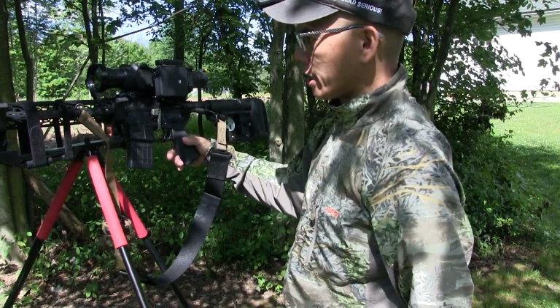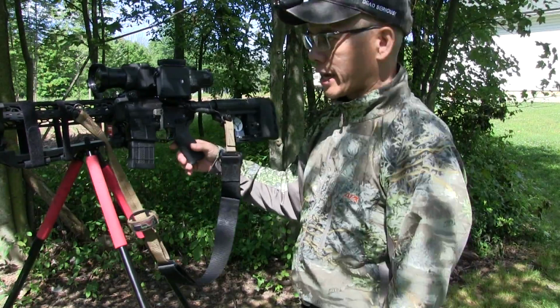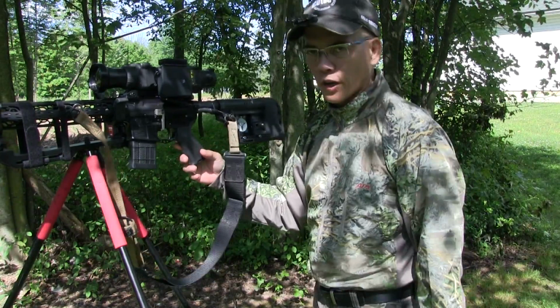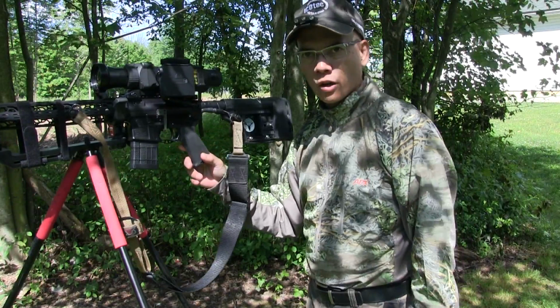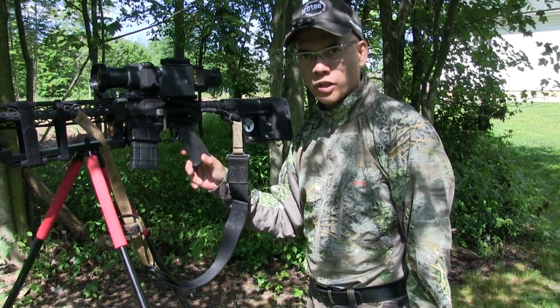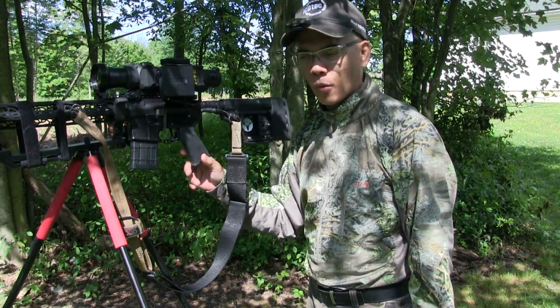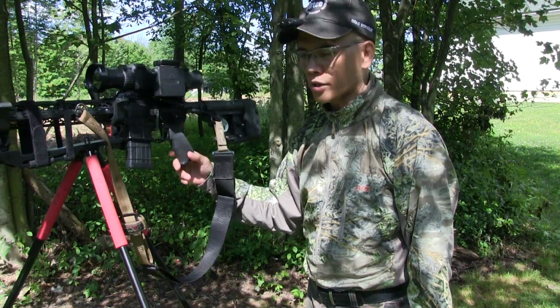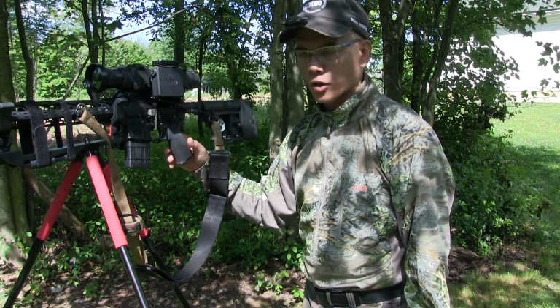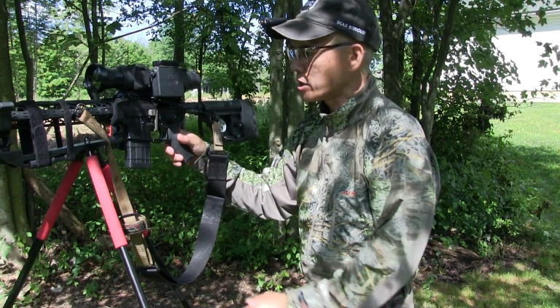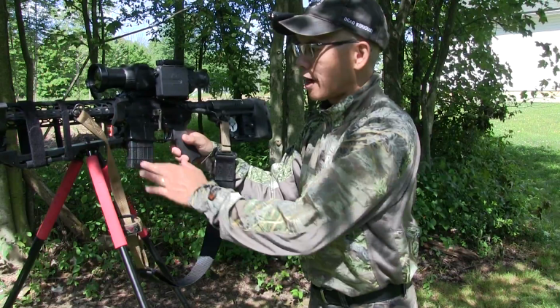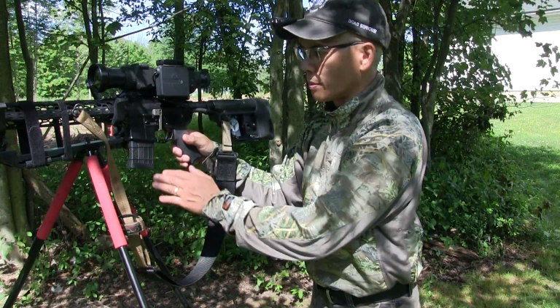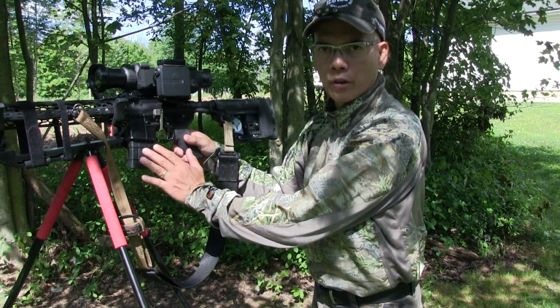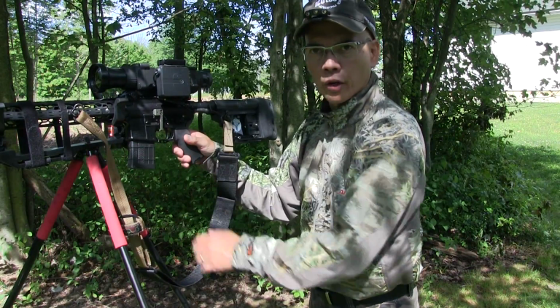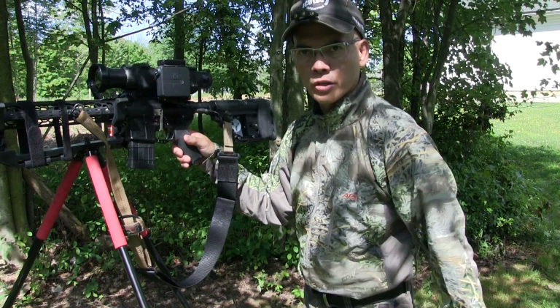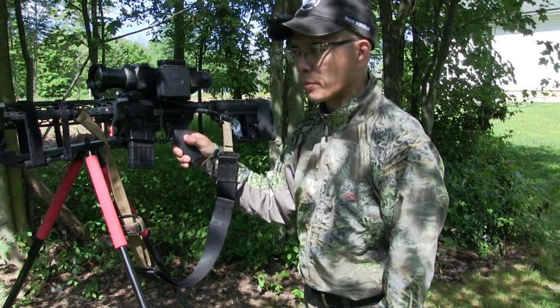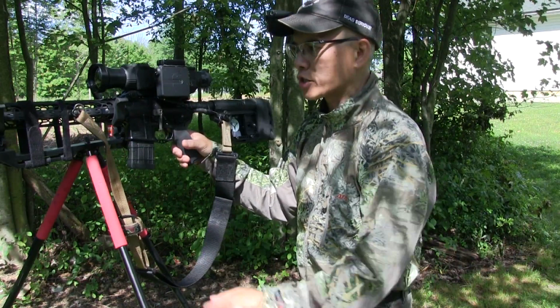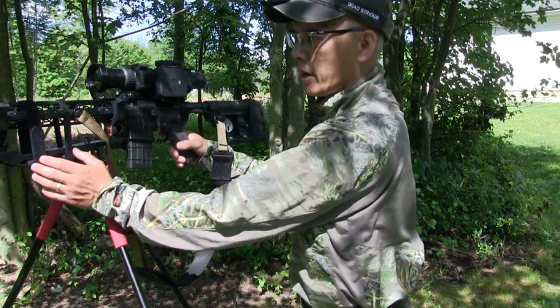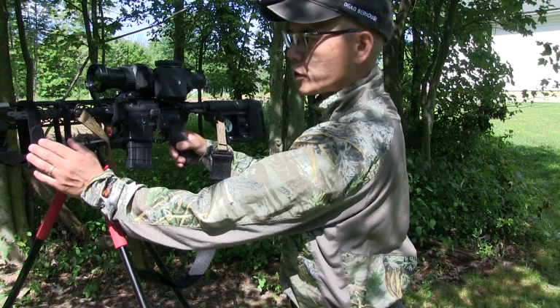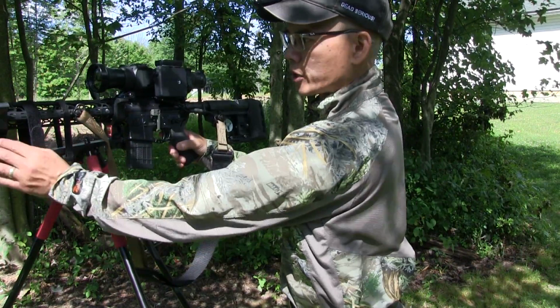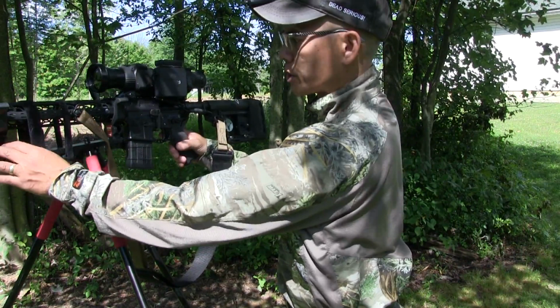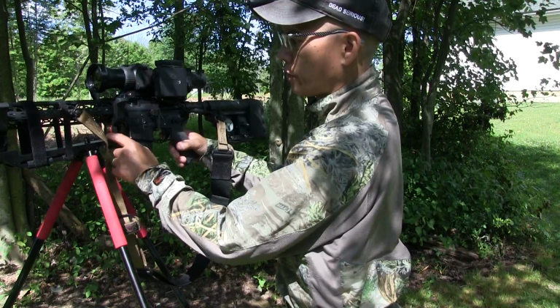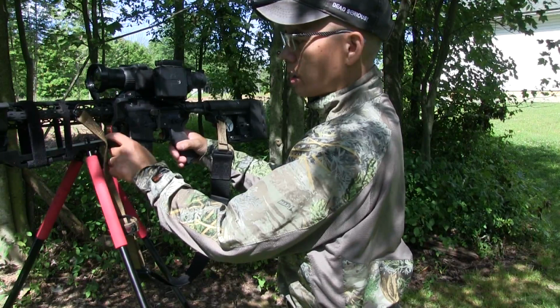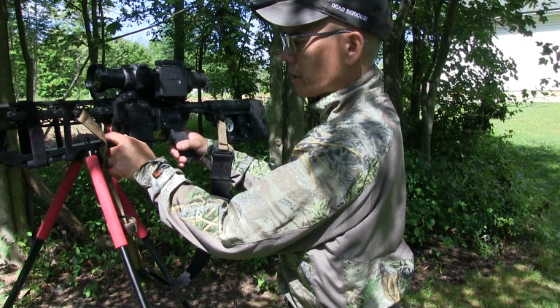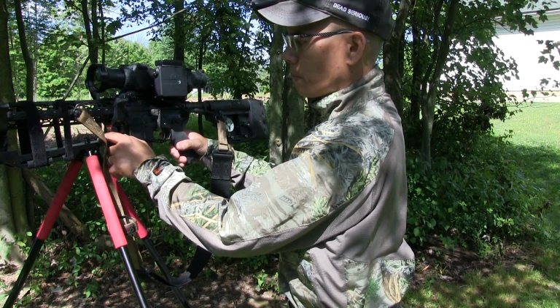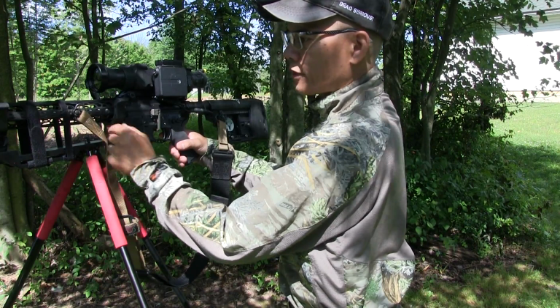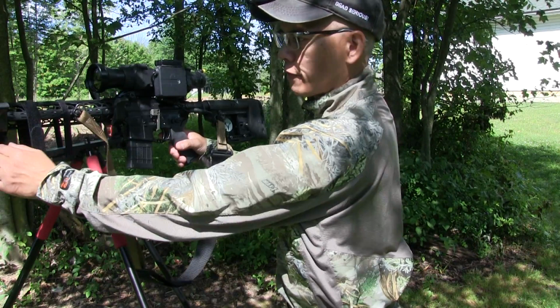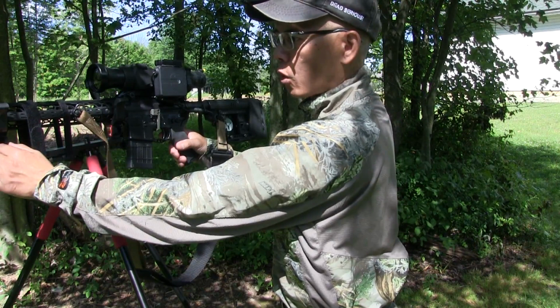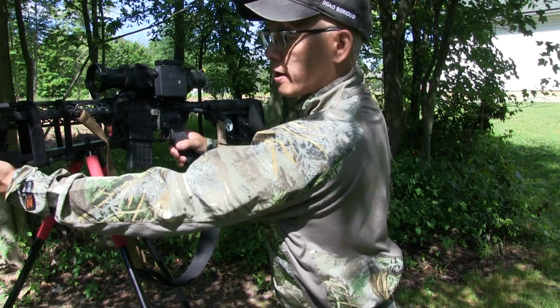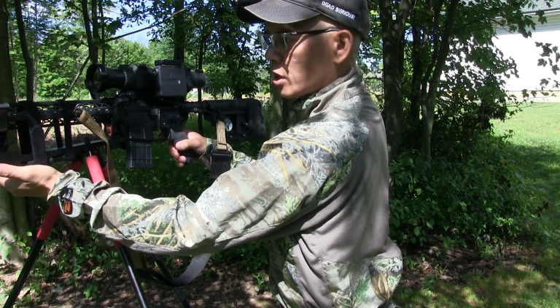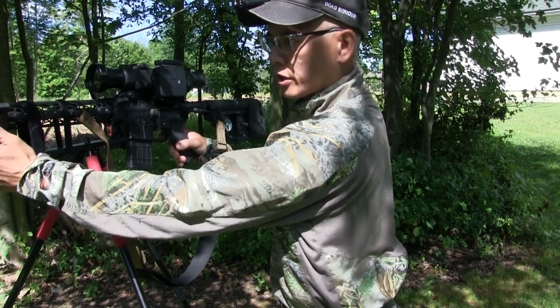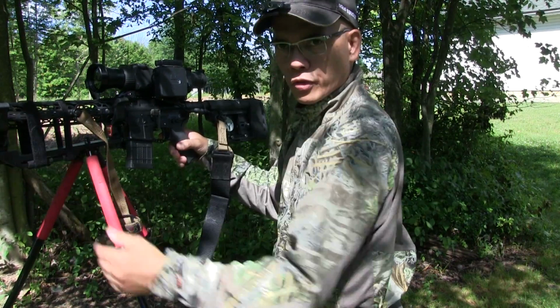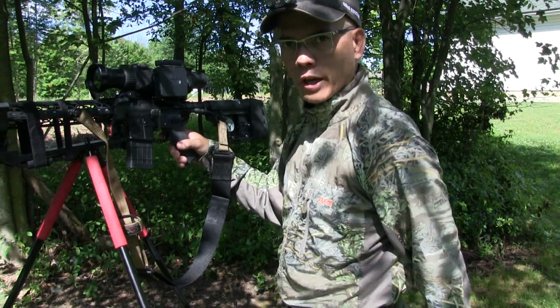It does actually fit the AR-15 style rifles and AR-10s, obviously a different configuration than standard bolt action. I have two adjustments here on the aft and fore — you can adjust for different lengths.